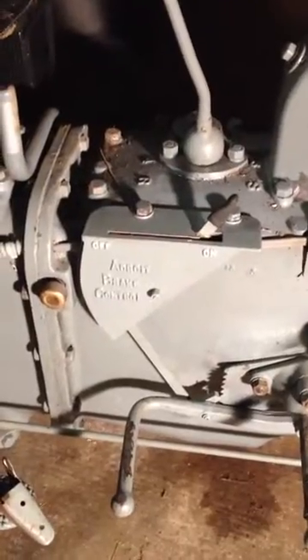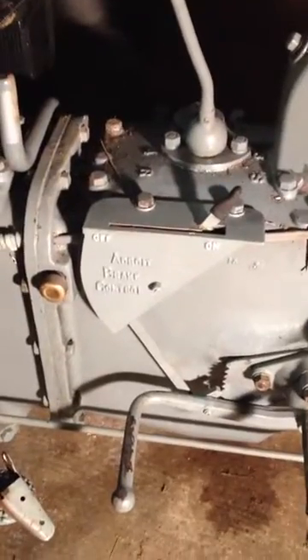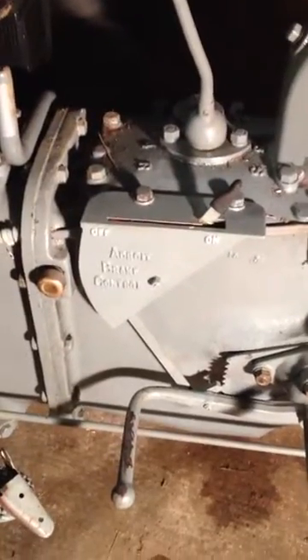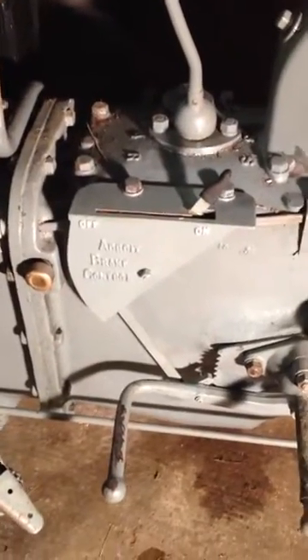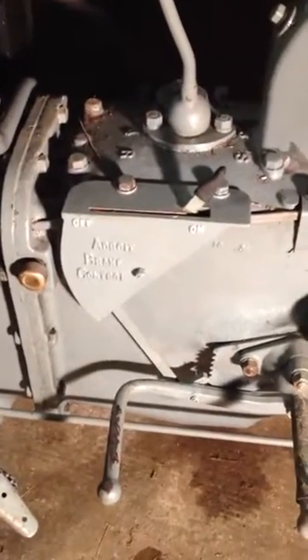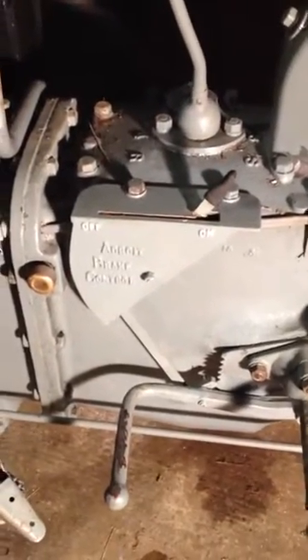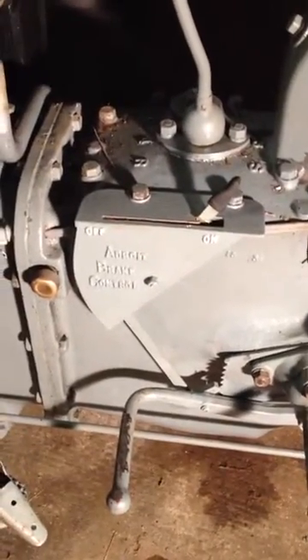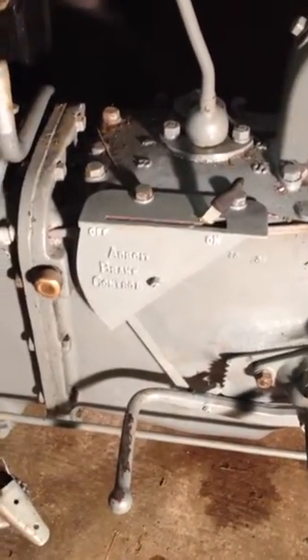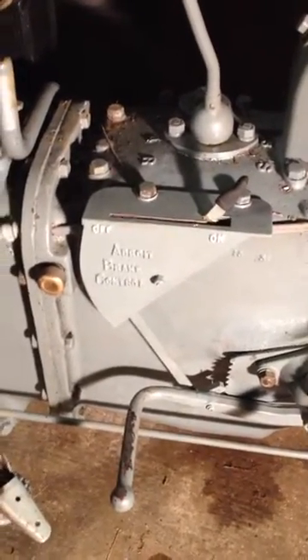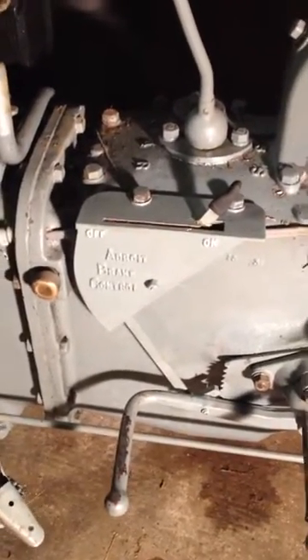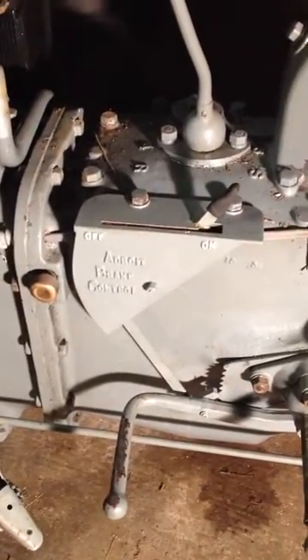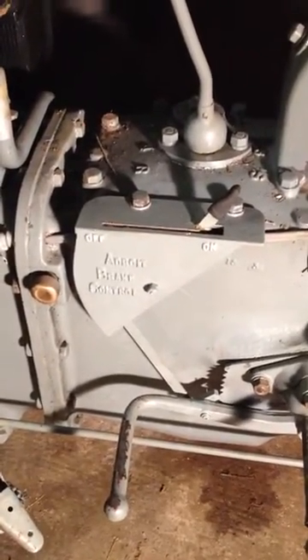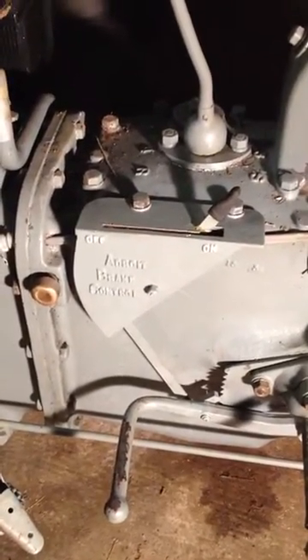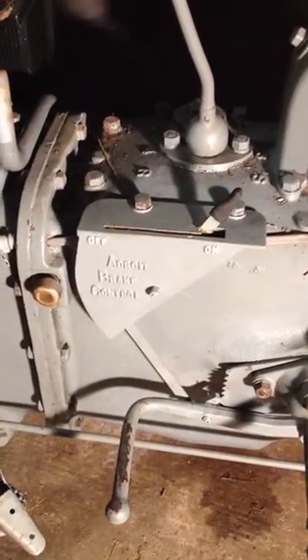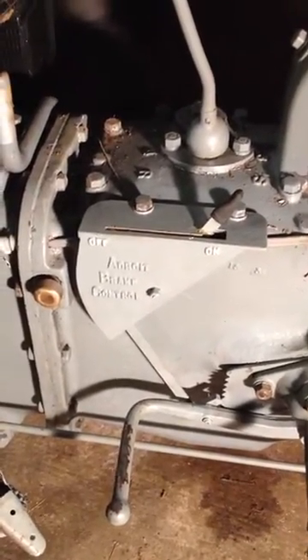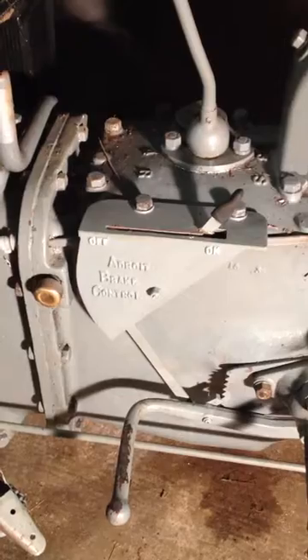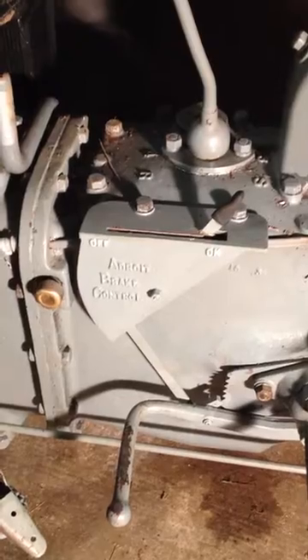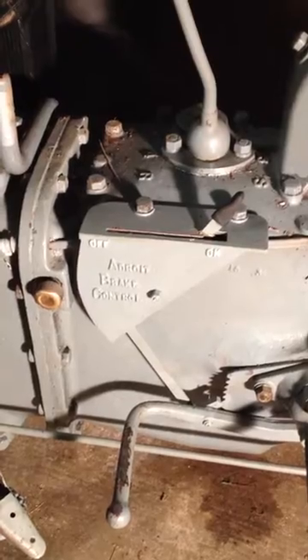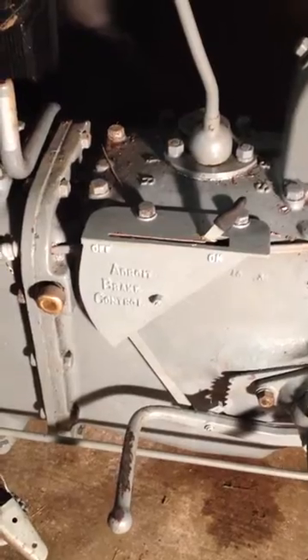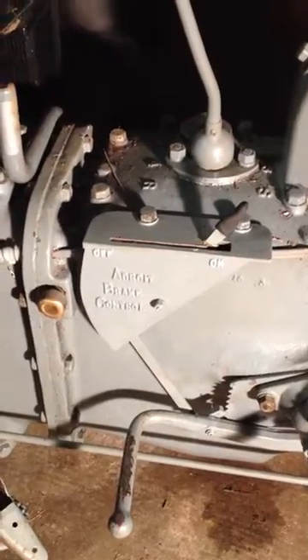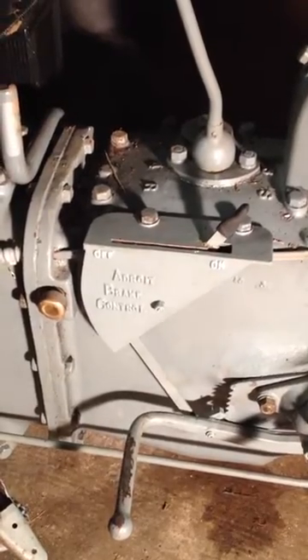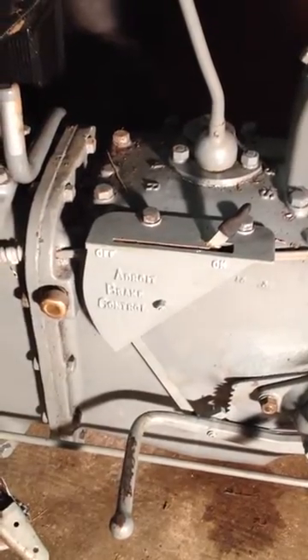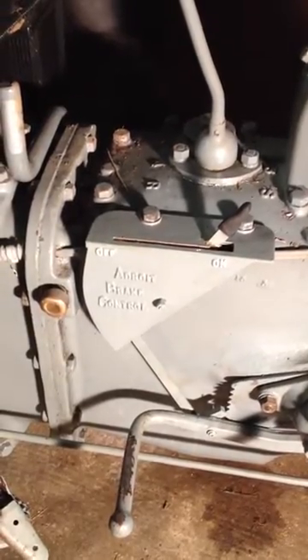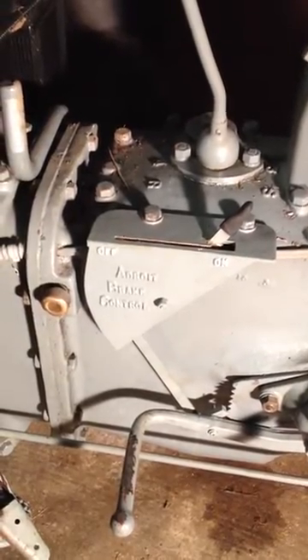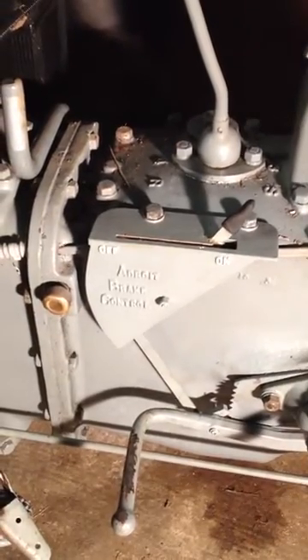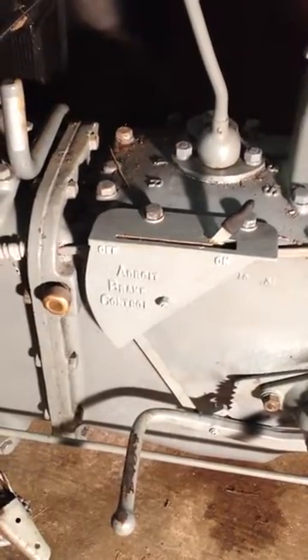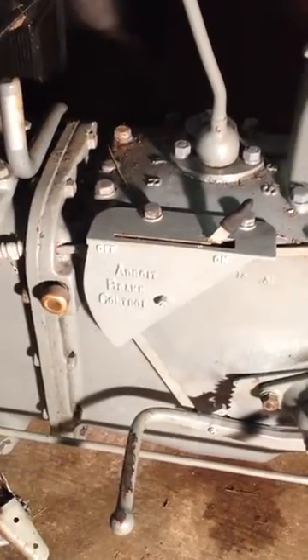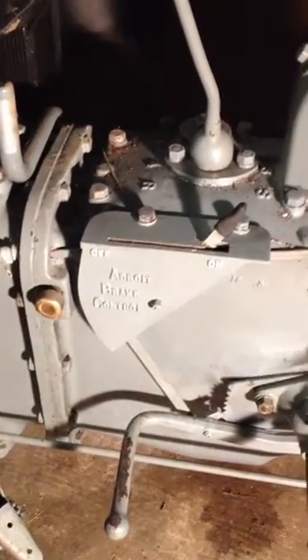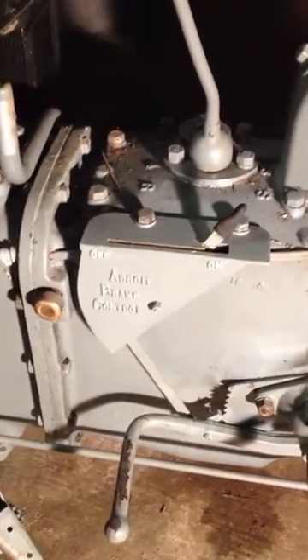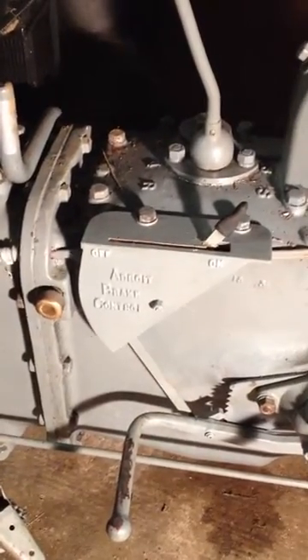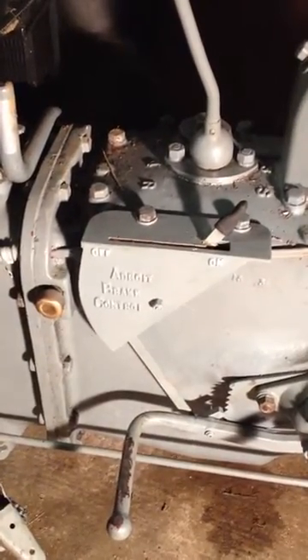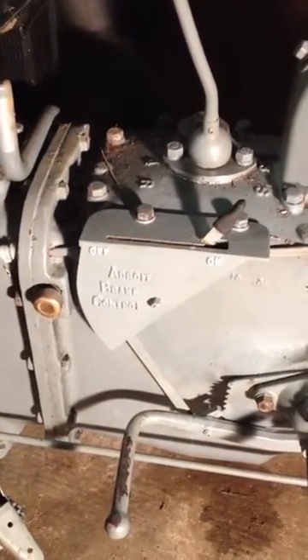This is the Adroit brake control which I've just purchased from a gentleman called Phil. Very nice bit of kit.